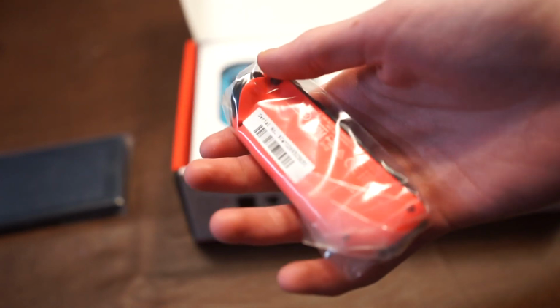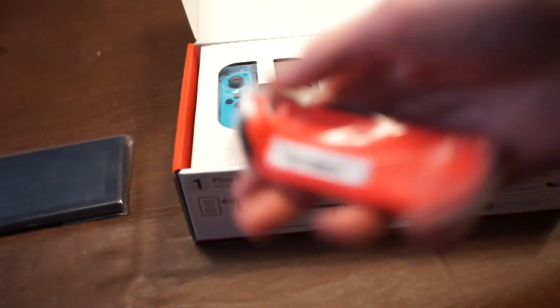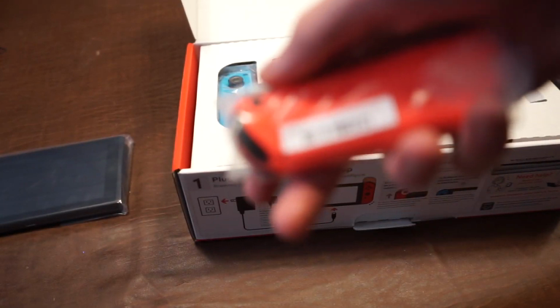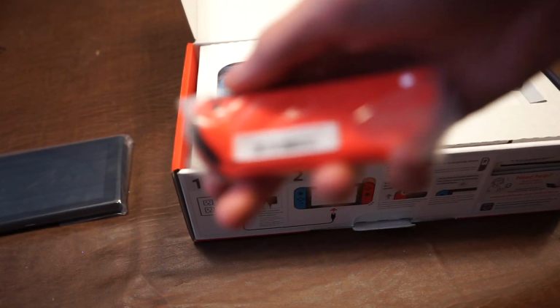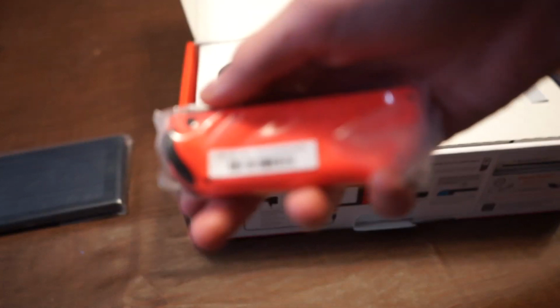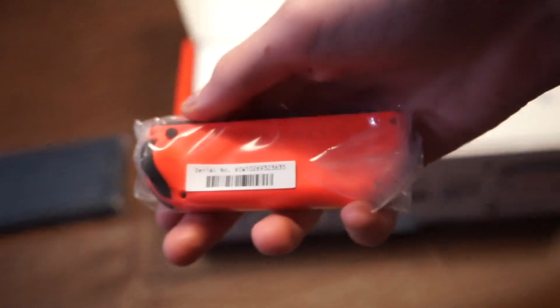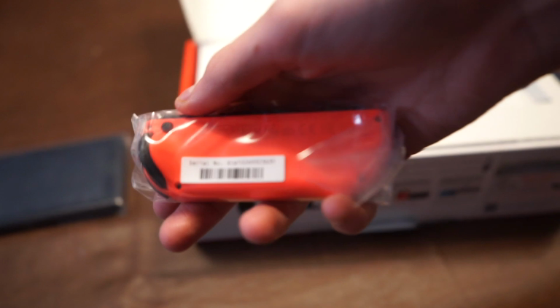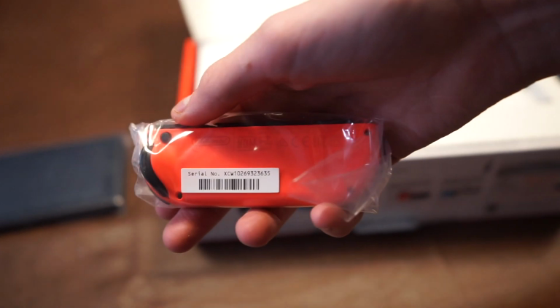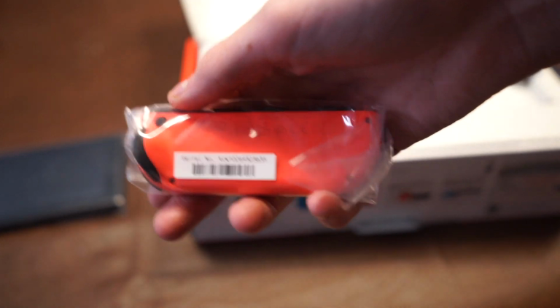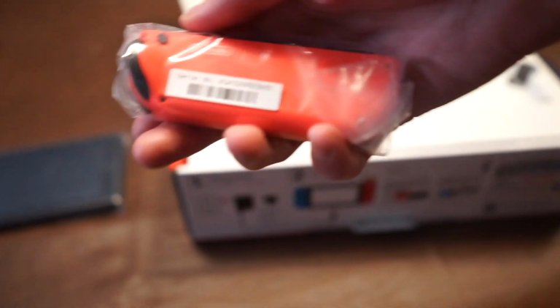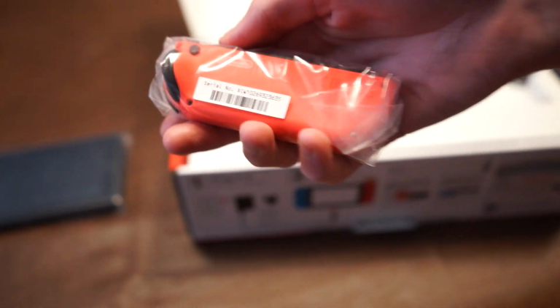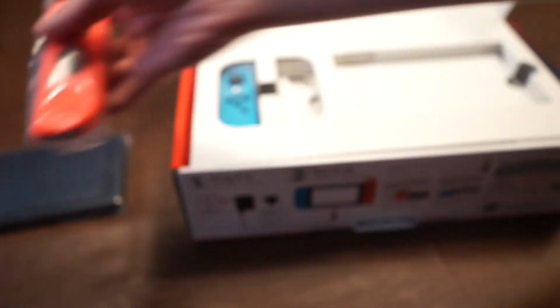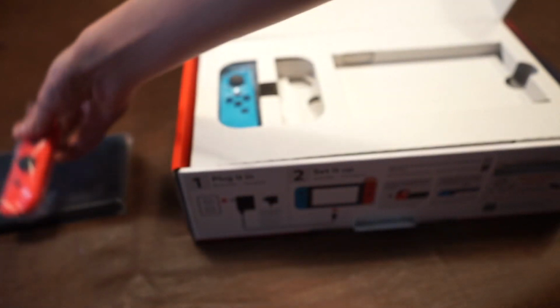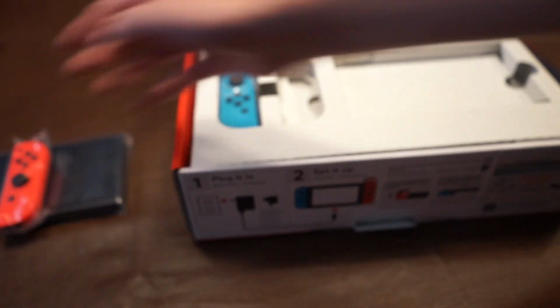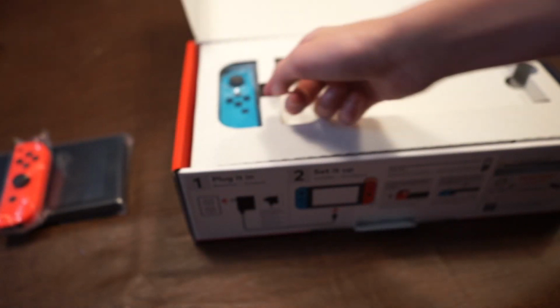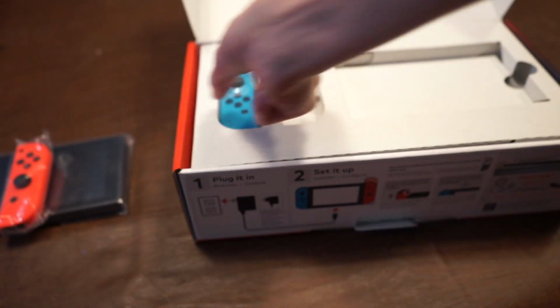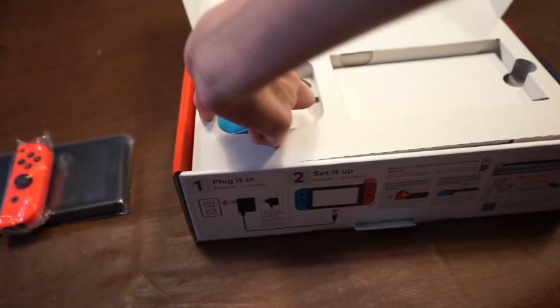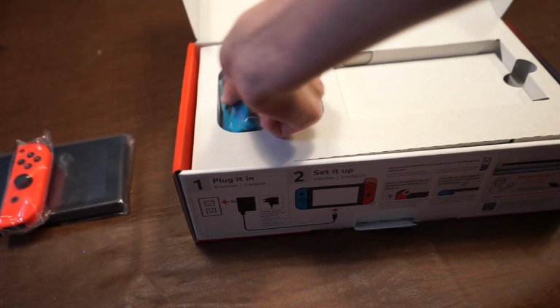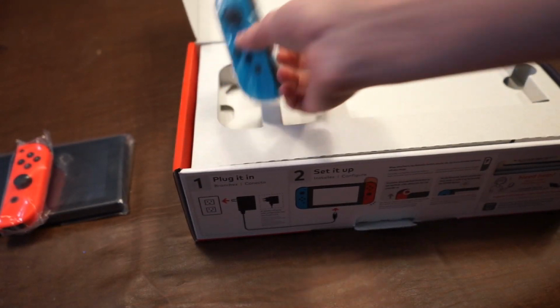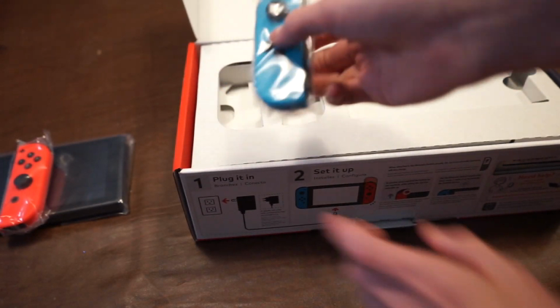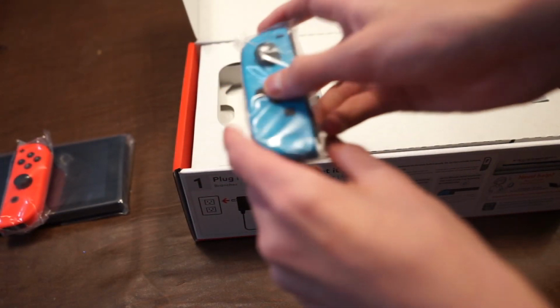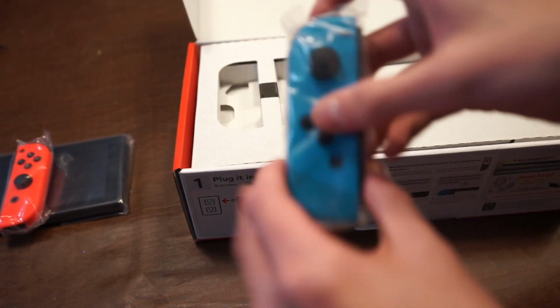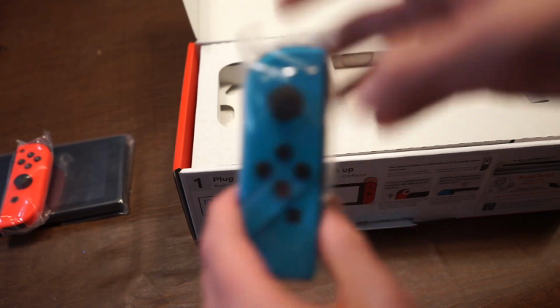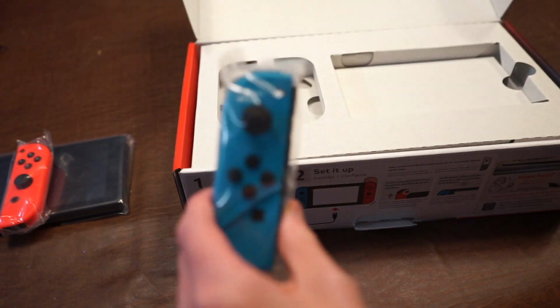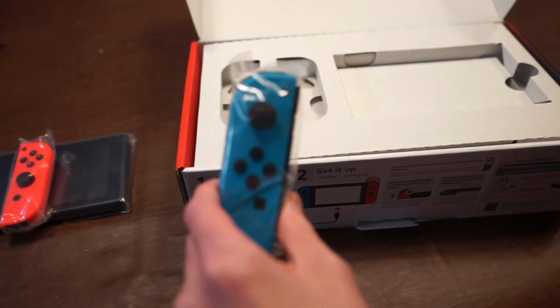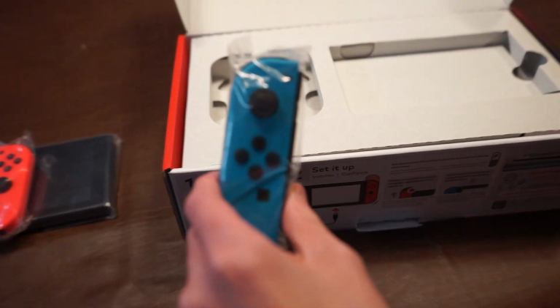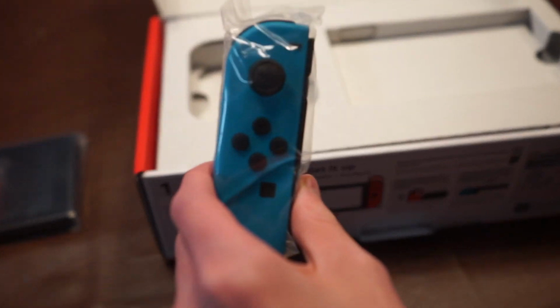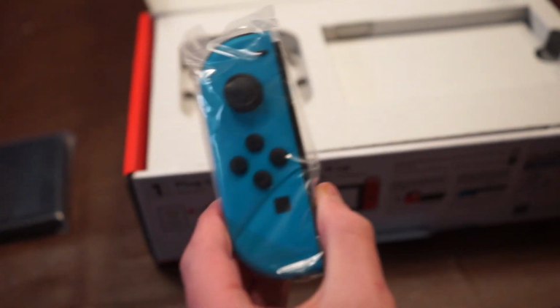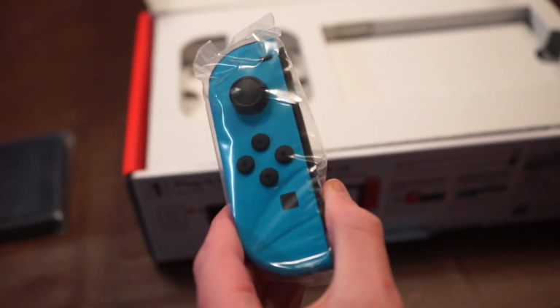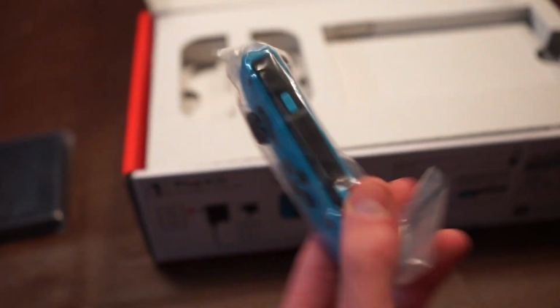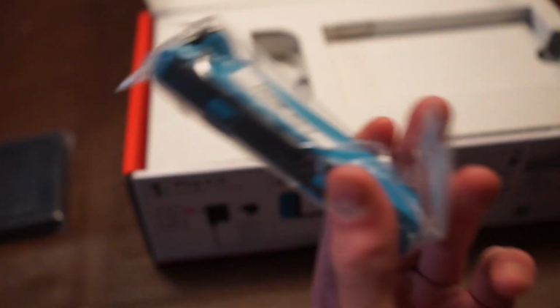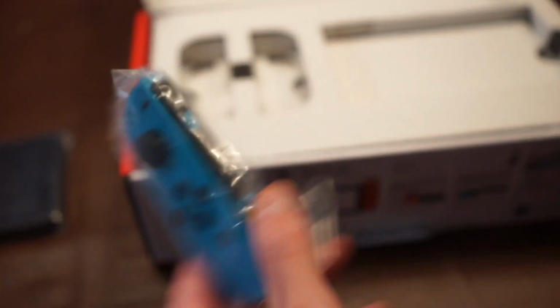It's a pretty small controller, but it does the job pretty well. If you want a different controller, you can always go for the Pro Controller. And it's the same story for the left Joy-Con, which is blue on this model.